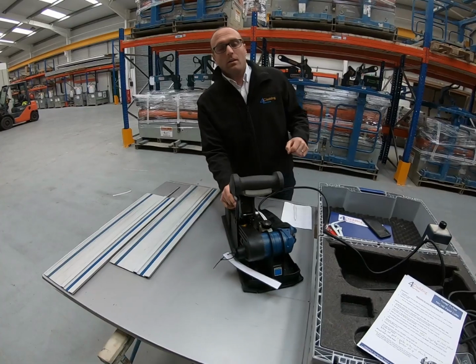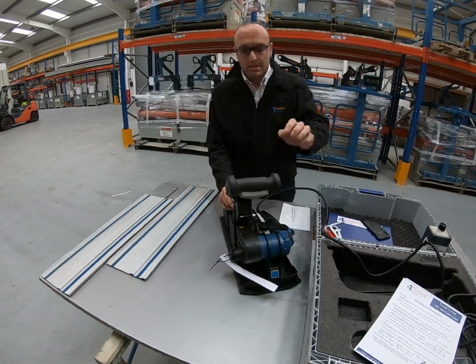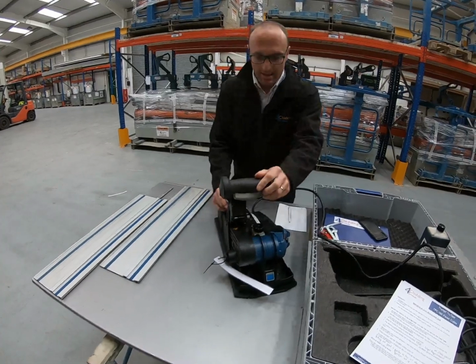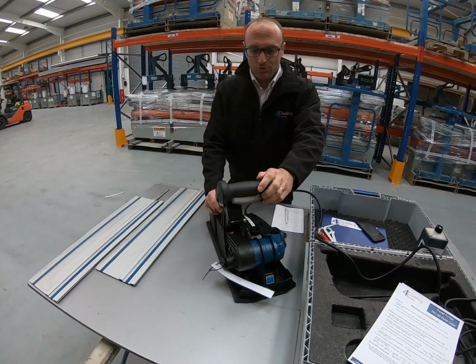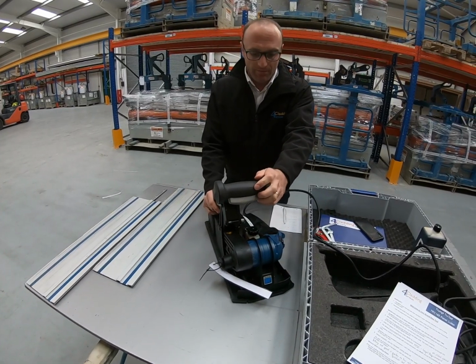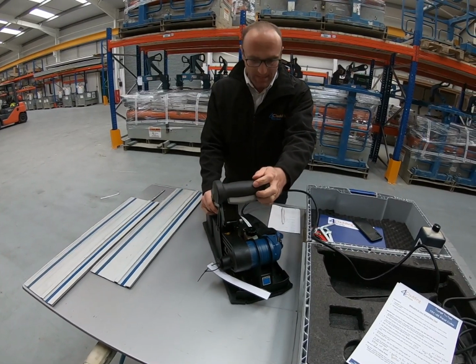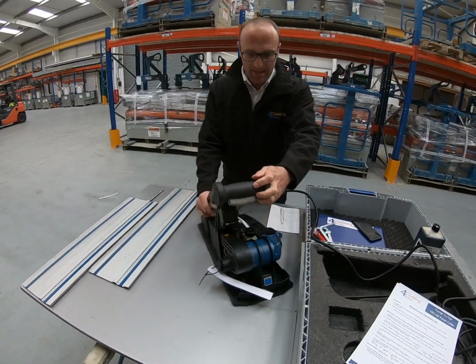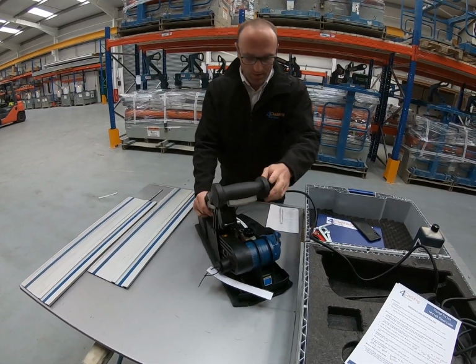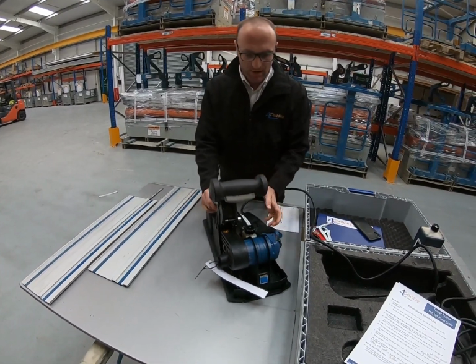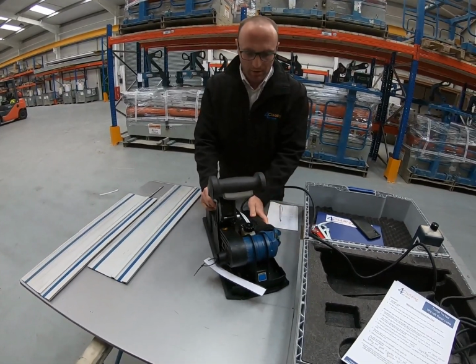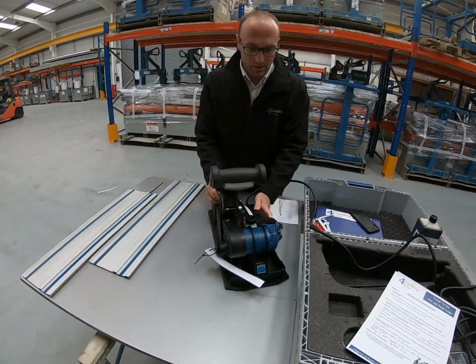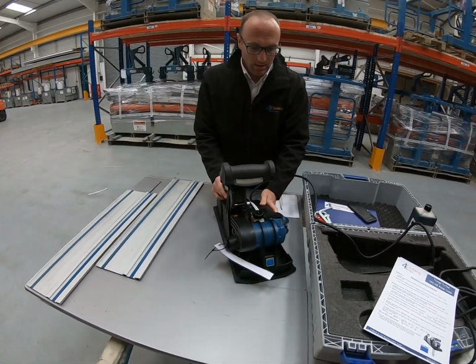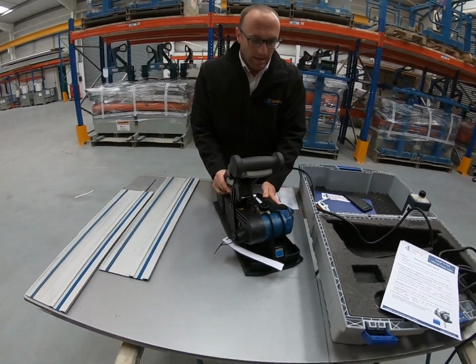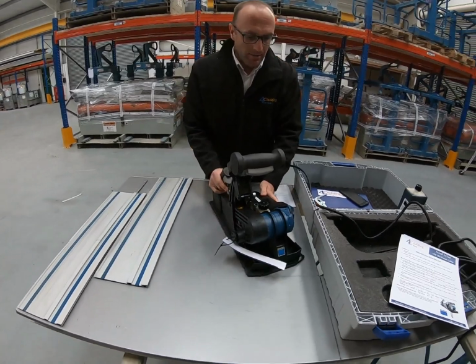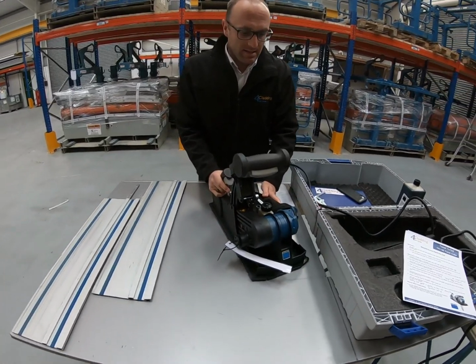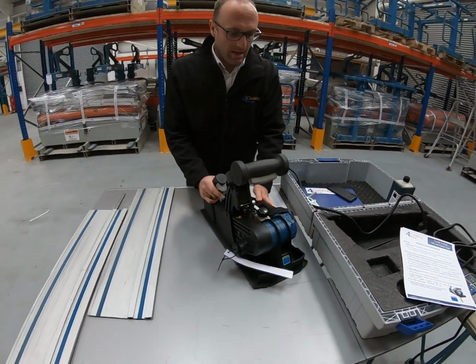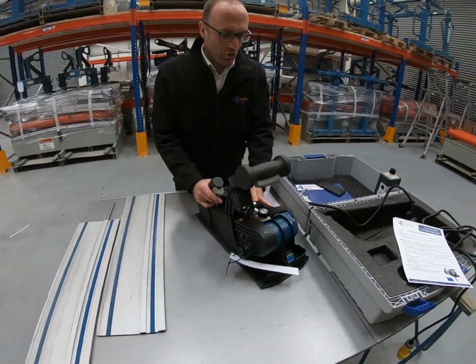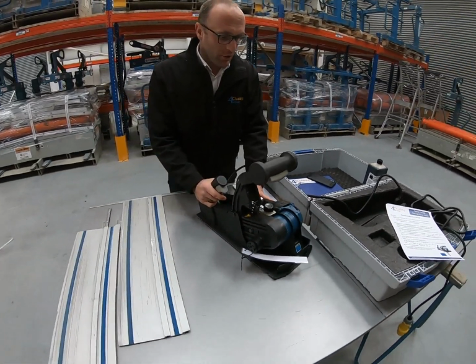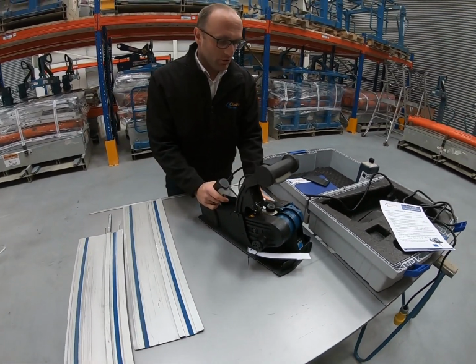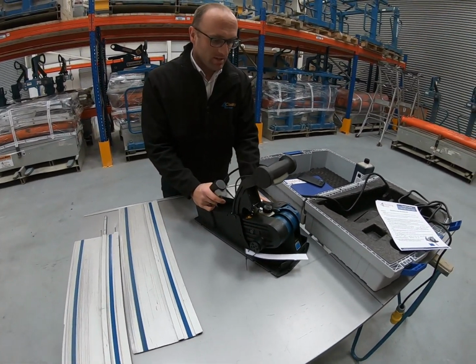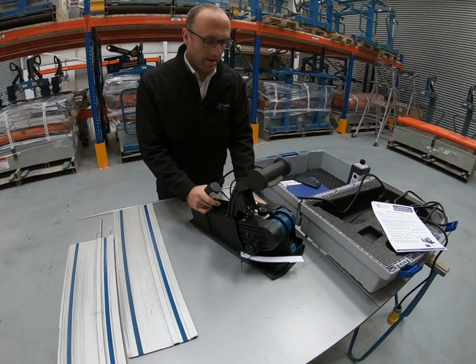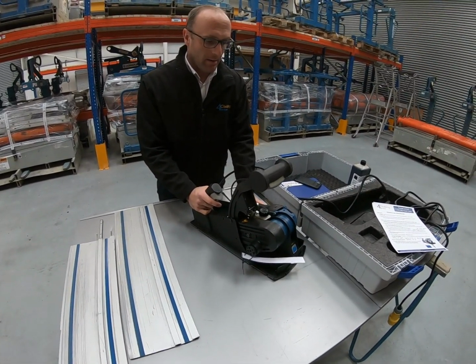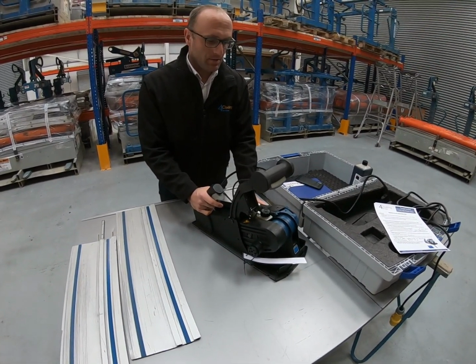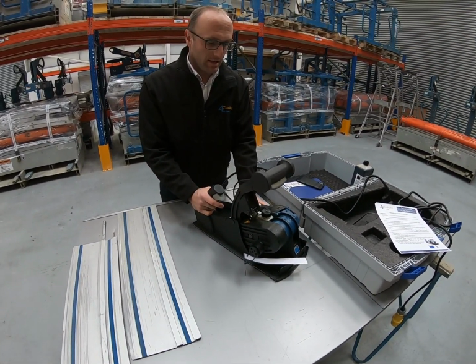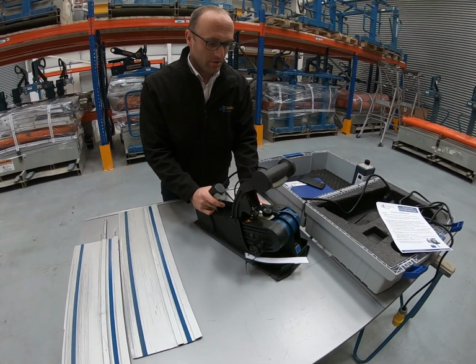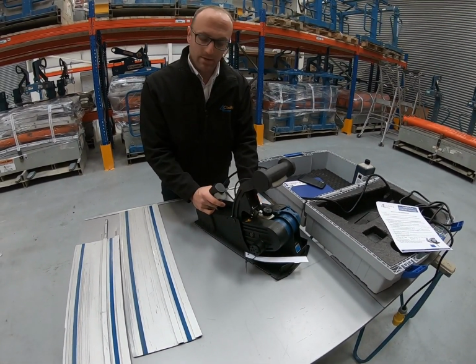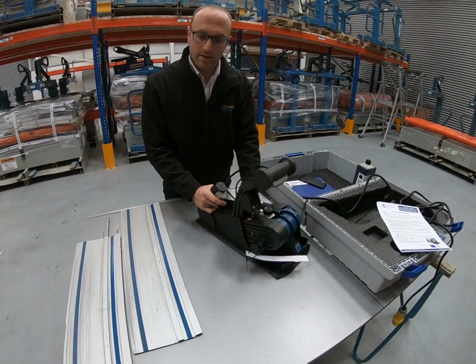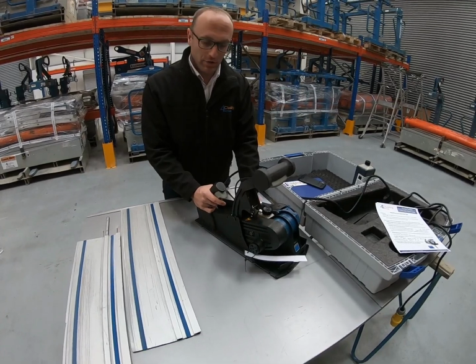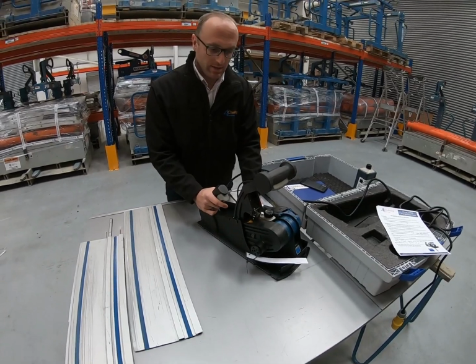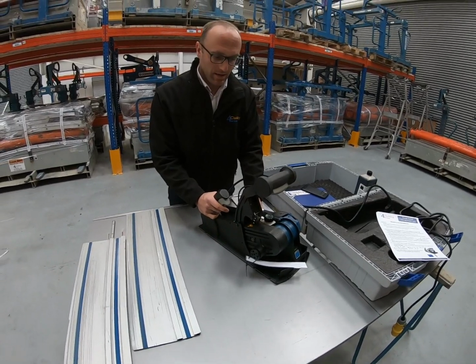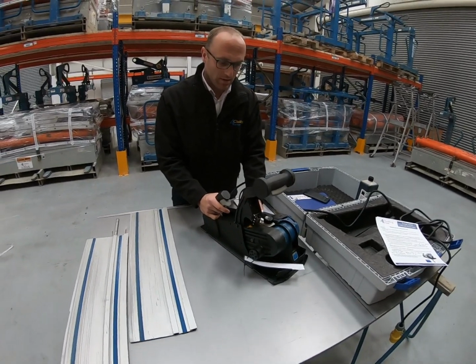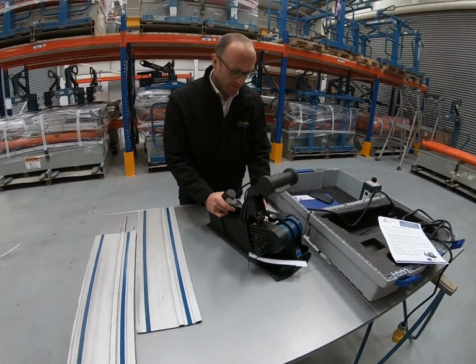This is the Trump TPT165 panel cutter. This is a short video to explain some tips and tricks on how to use it and how to get the most out of it.